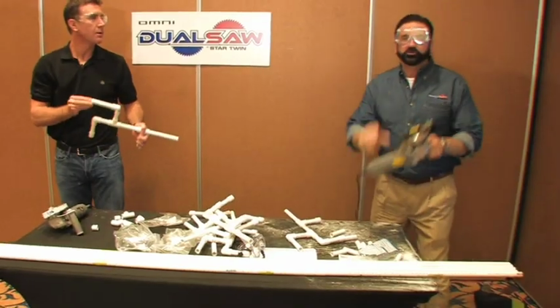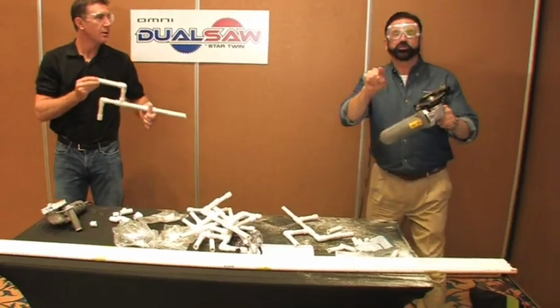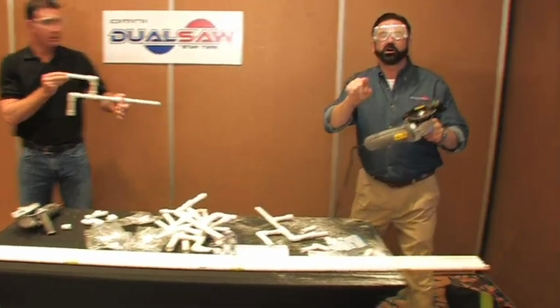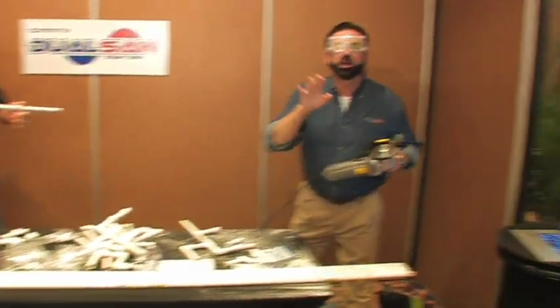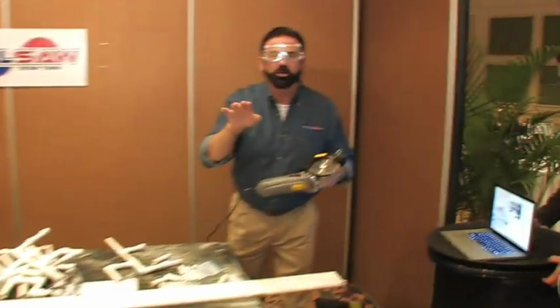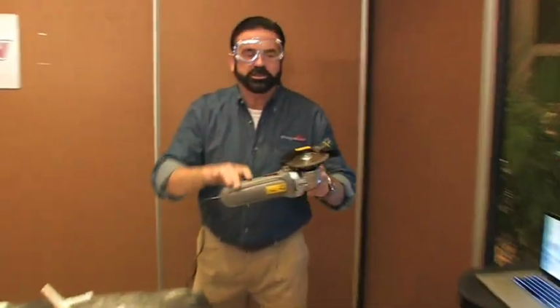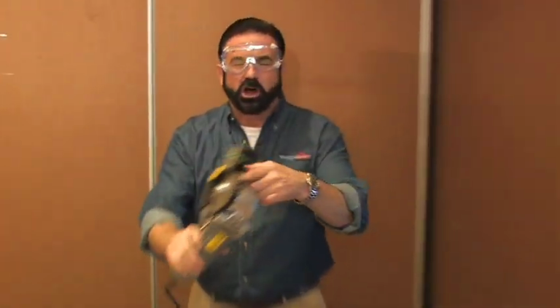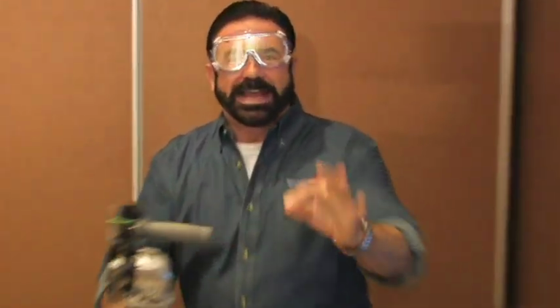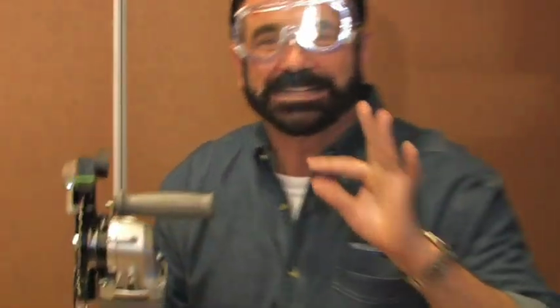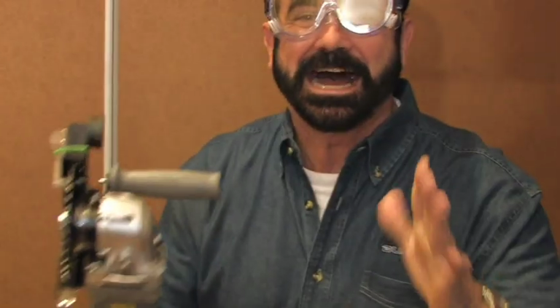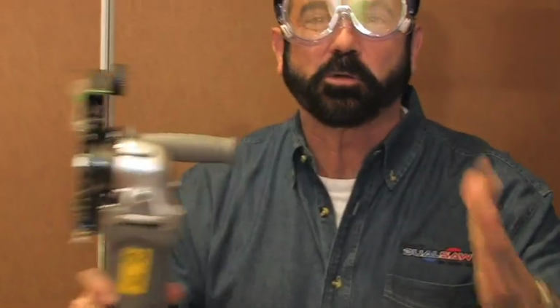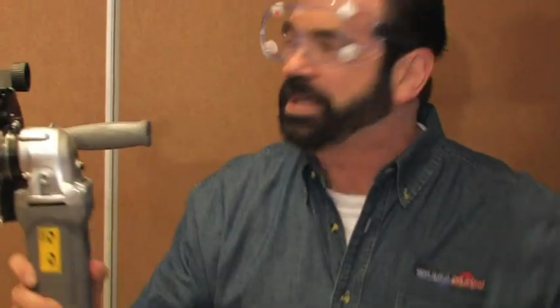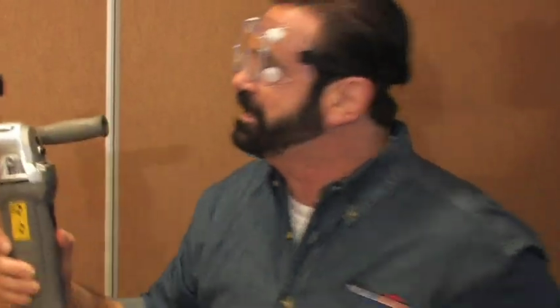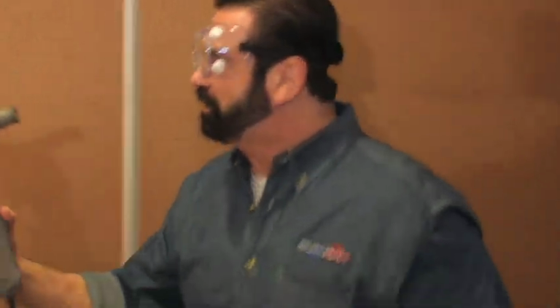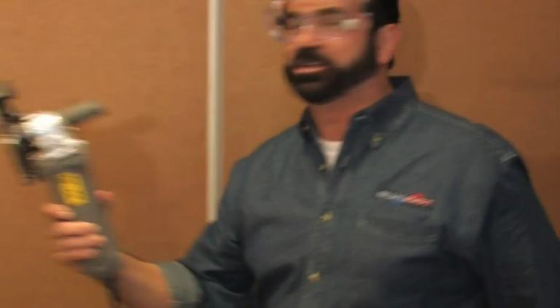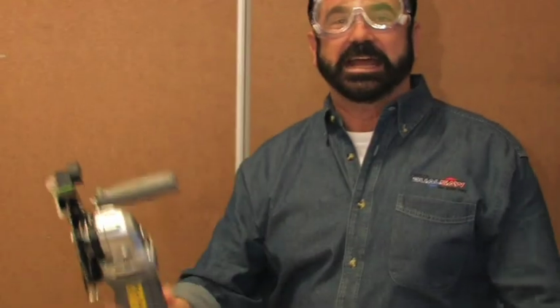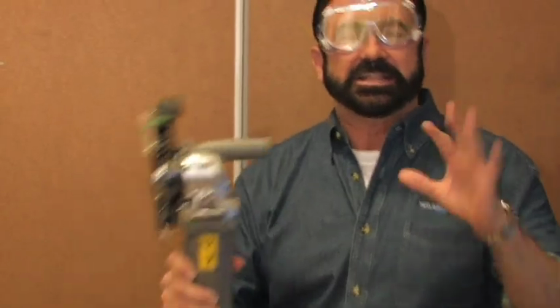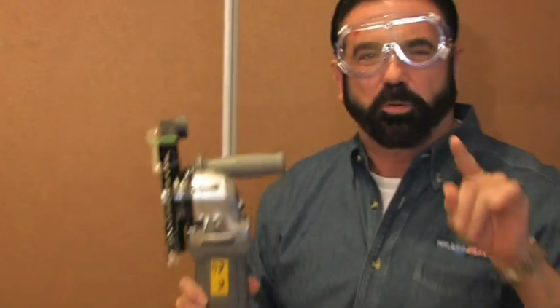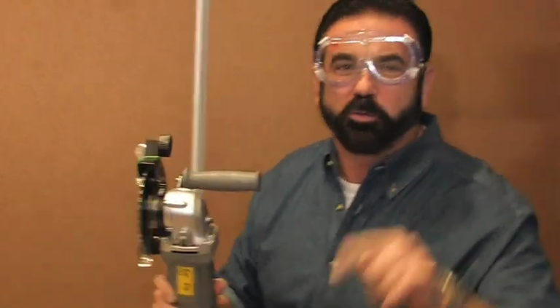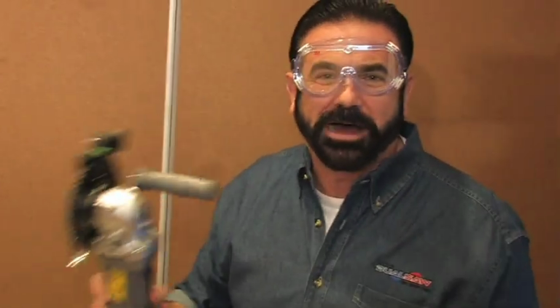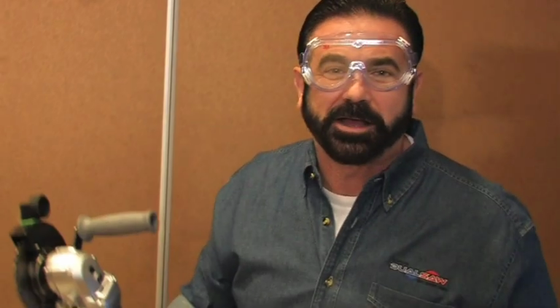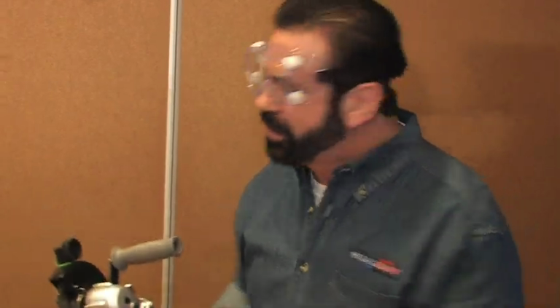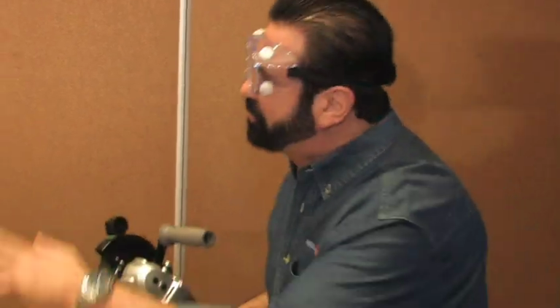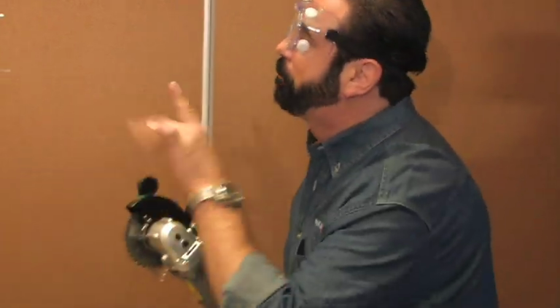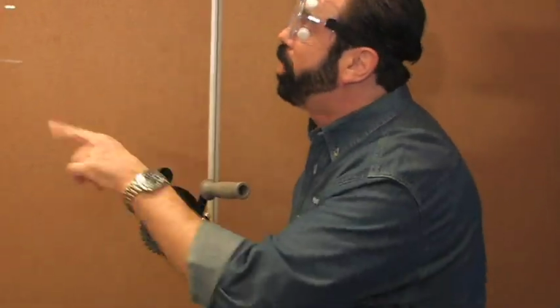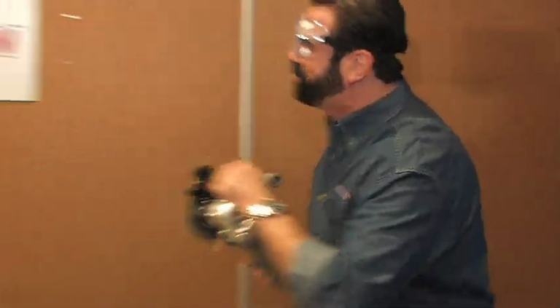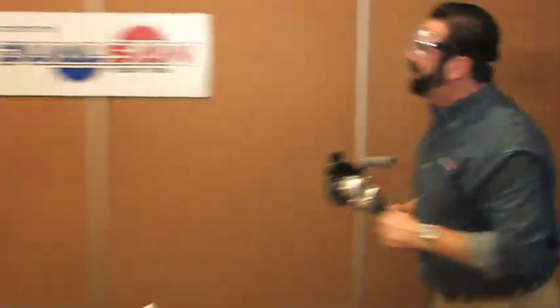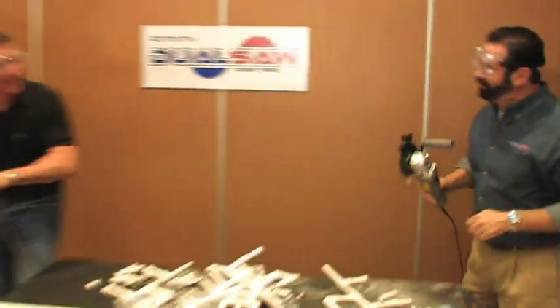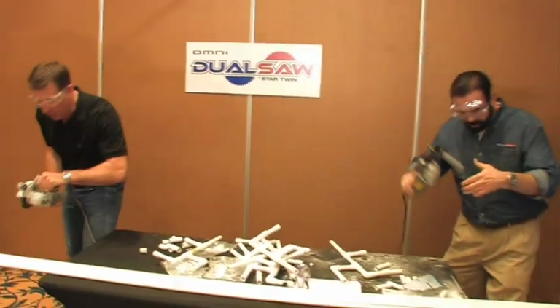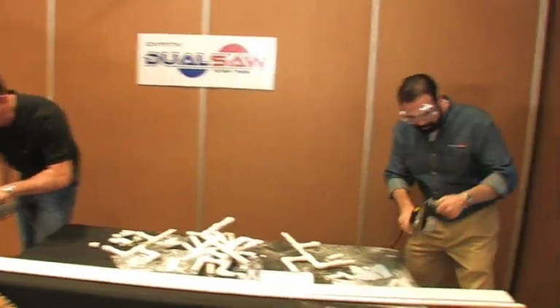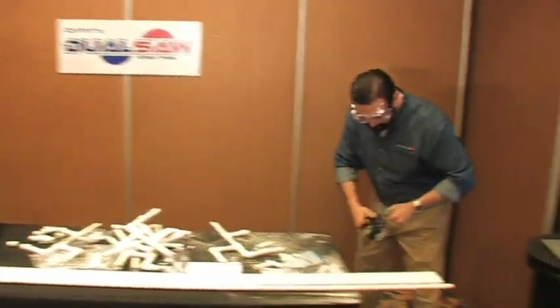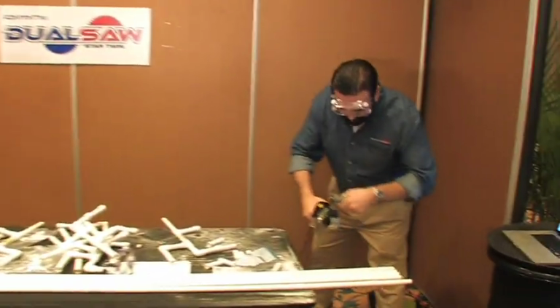The dual saw is no ordinary saw. It has counter-rotating technology — it's the portable powerhouse that fits in the palm of your hand. All right, you ready?